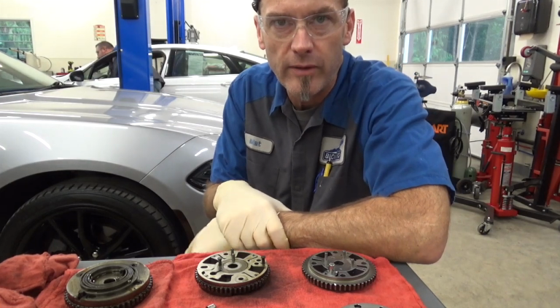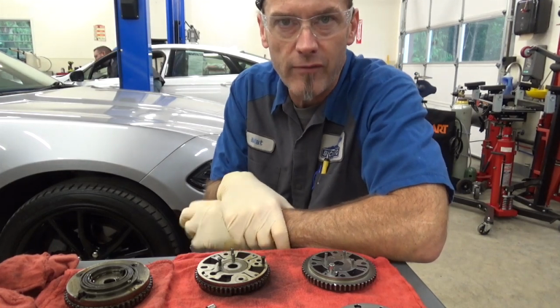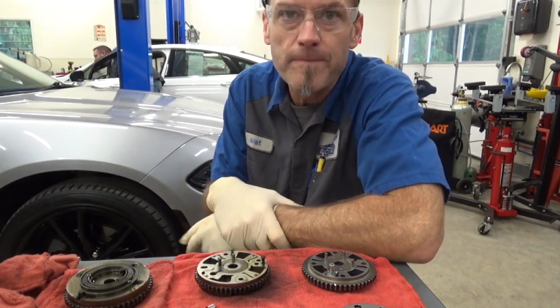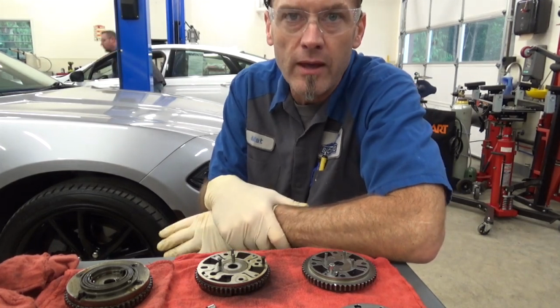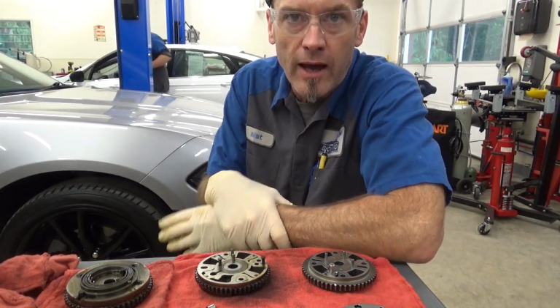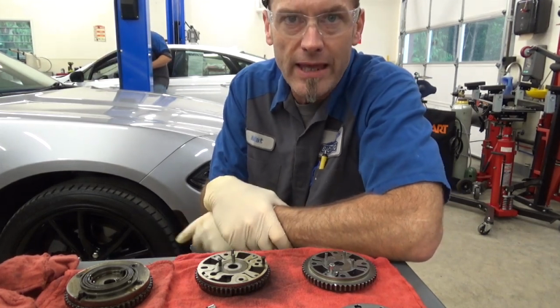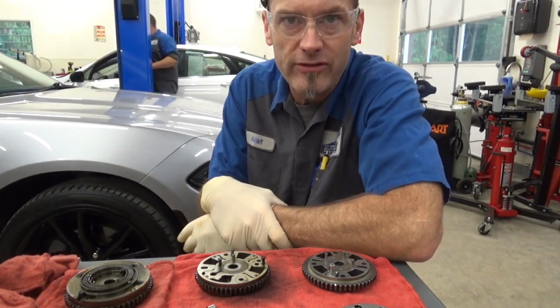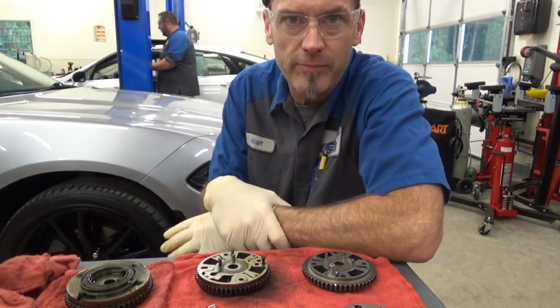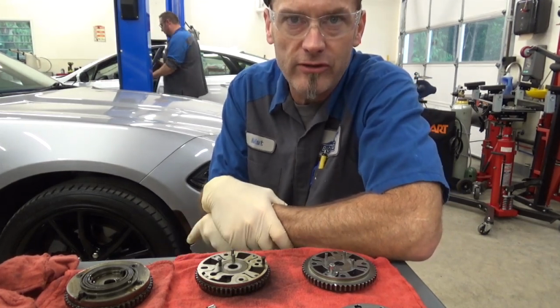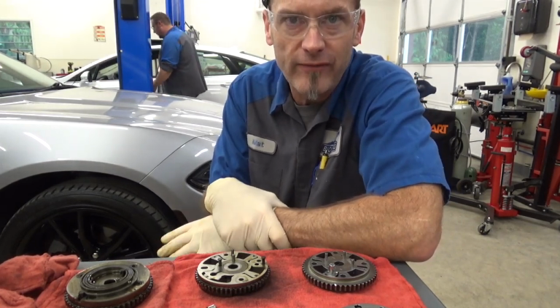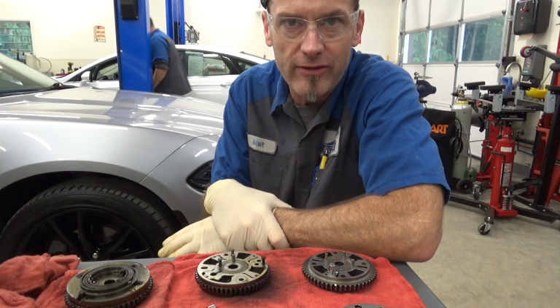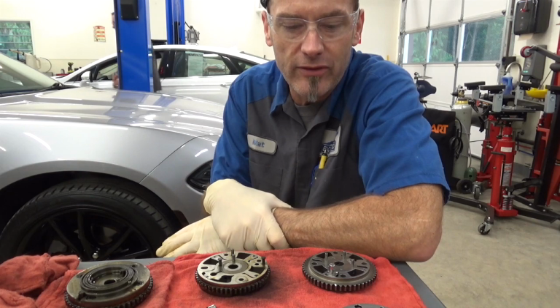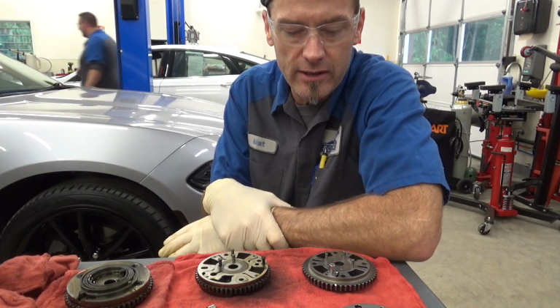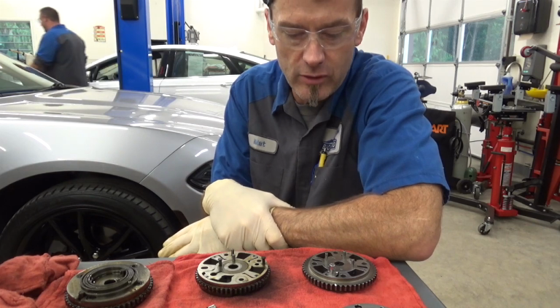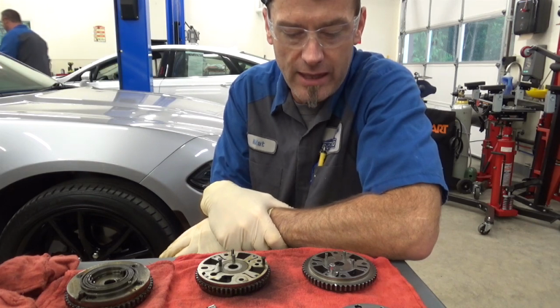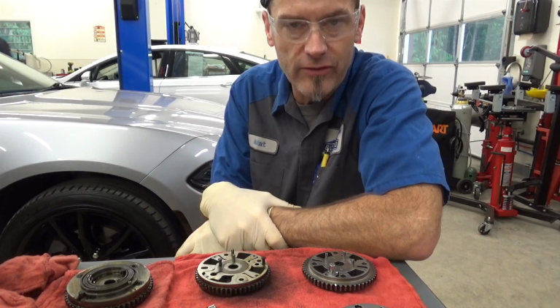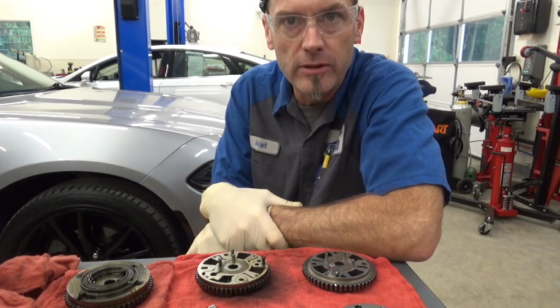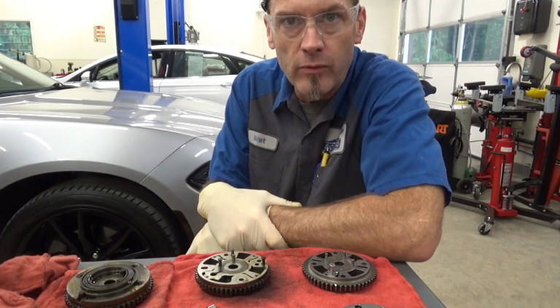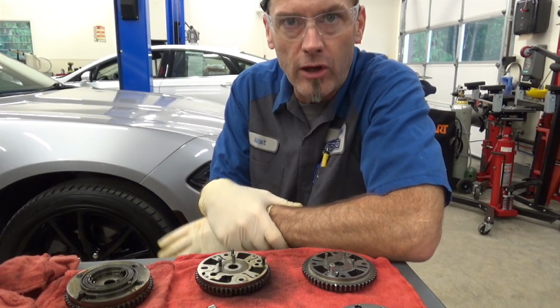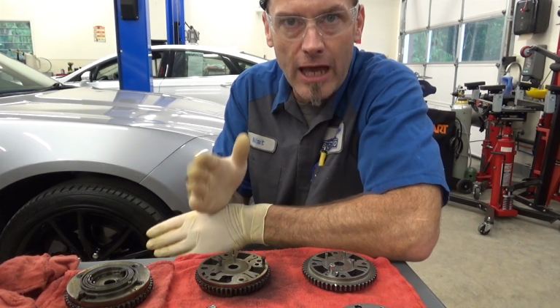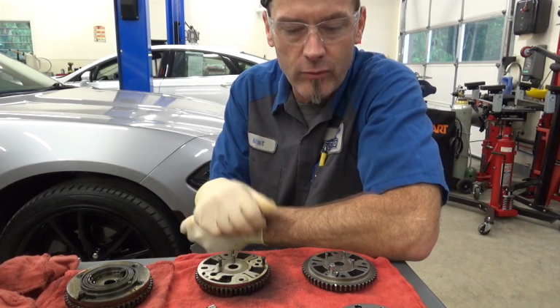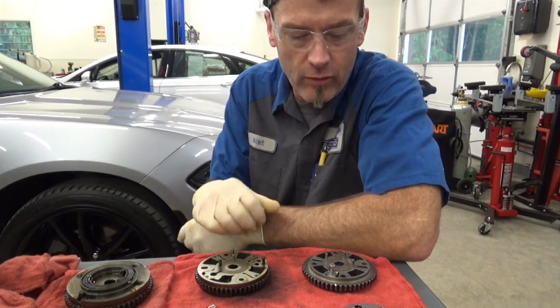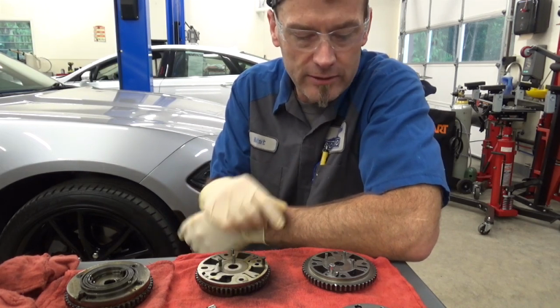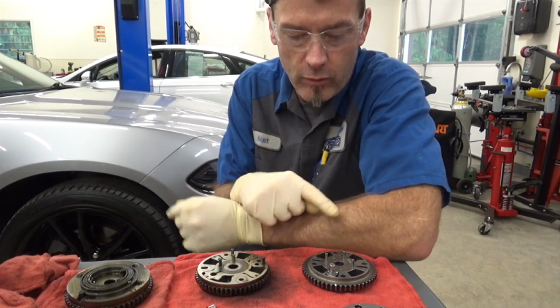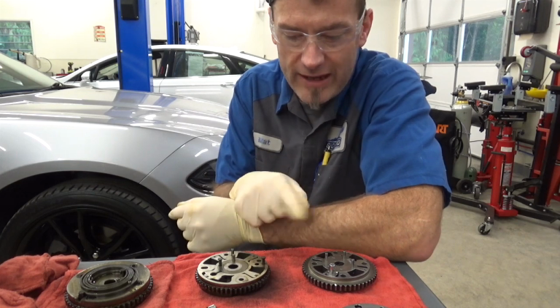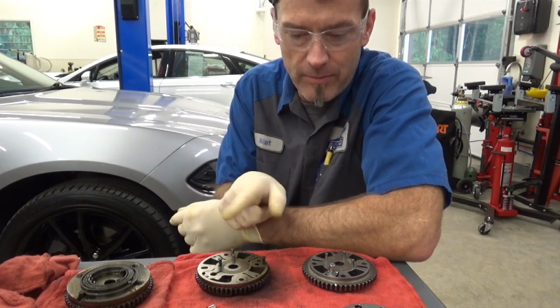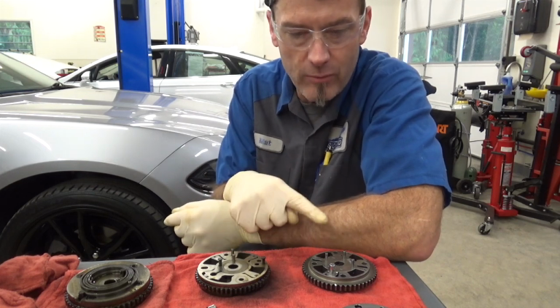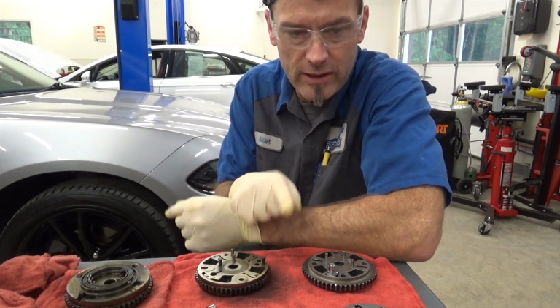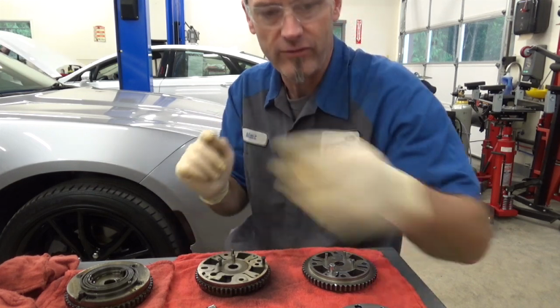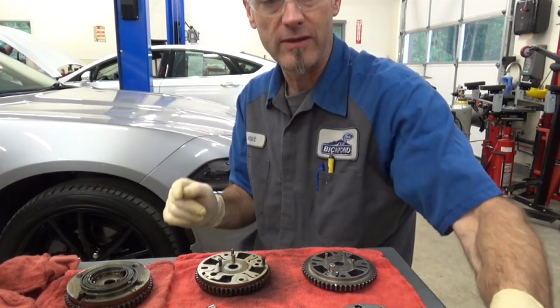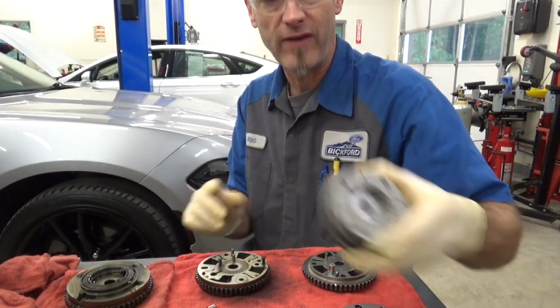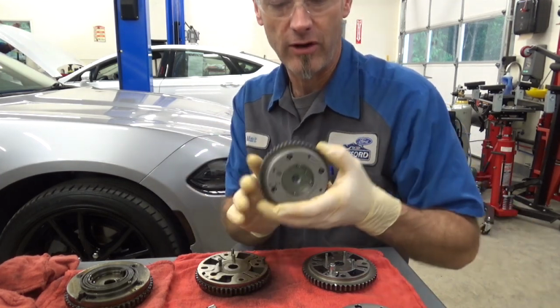Howdy everyone. I've got a 2018 Expedition with 65,000 miles on it and I'm doing the cam phaser recall. I haven't done one of these in a while and I wanted to find the bottom of what the difference in these phasers are.